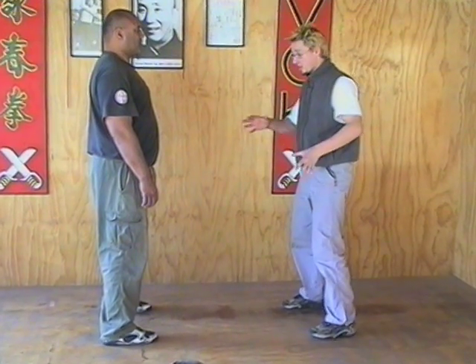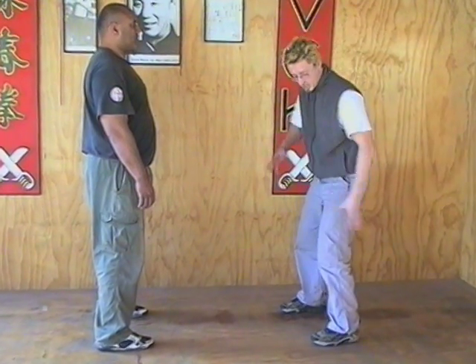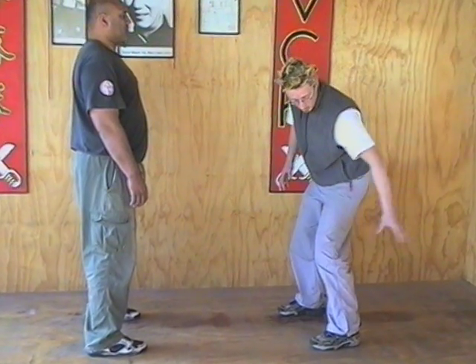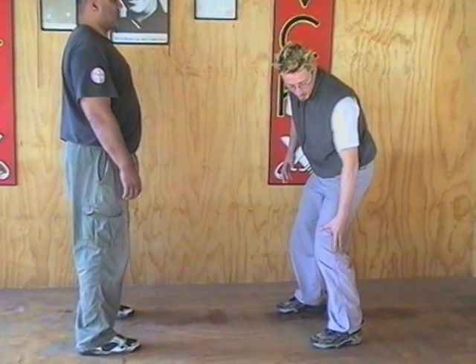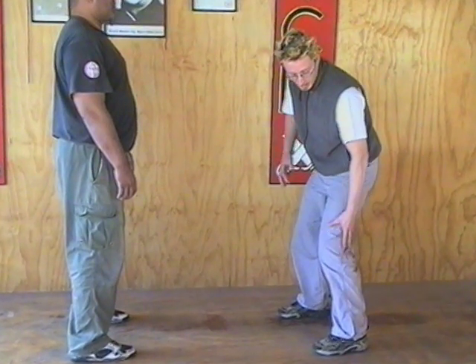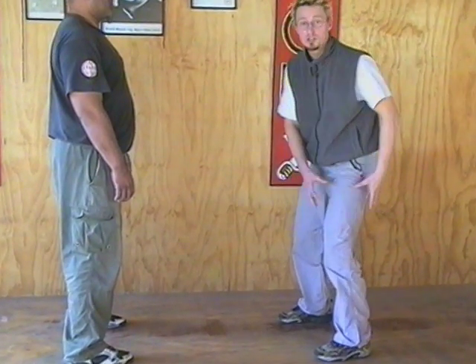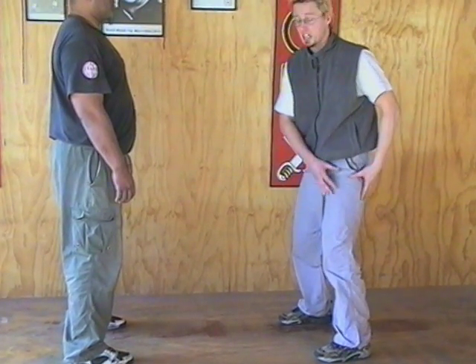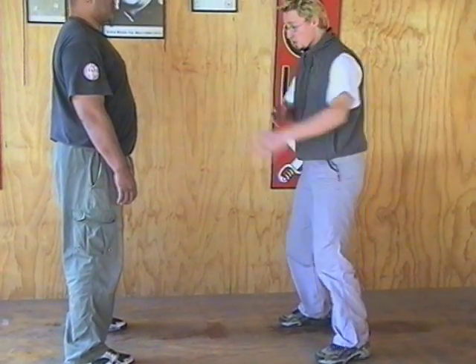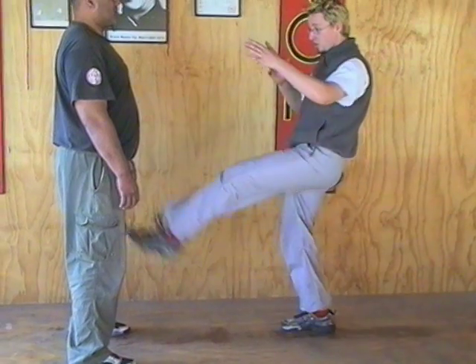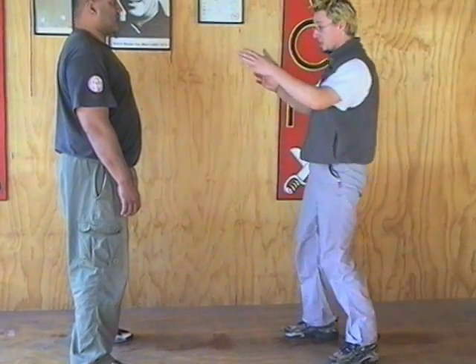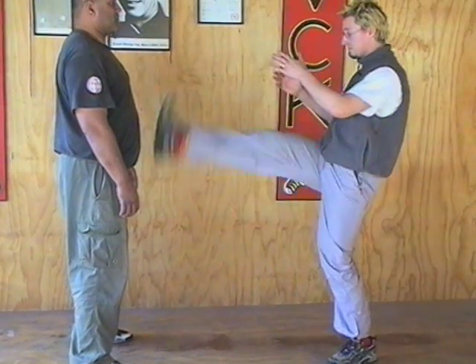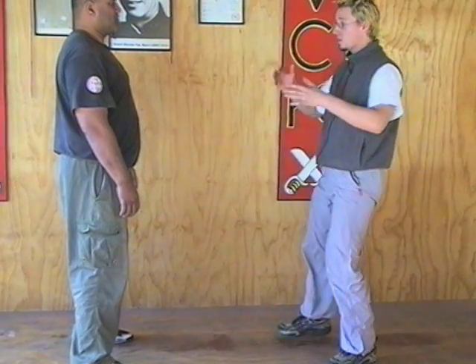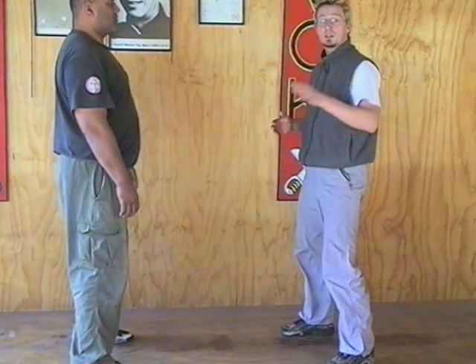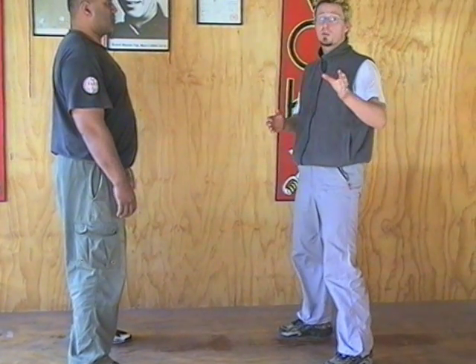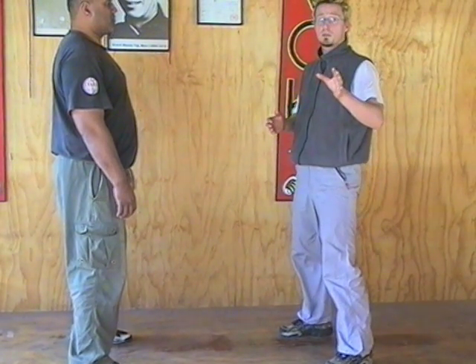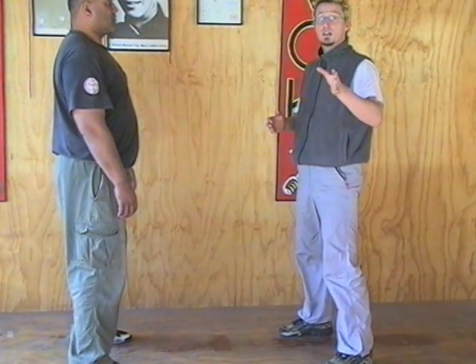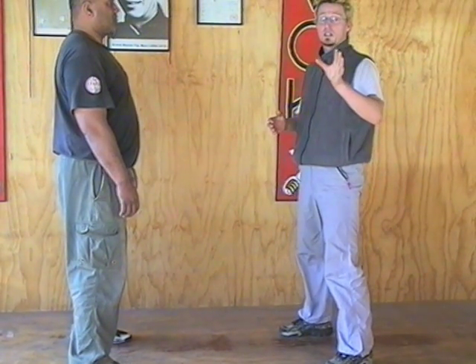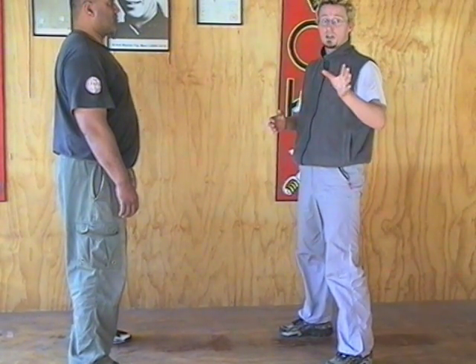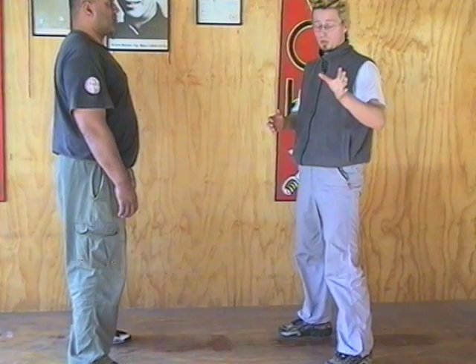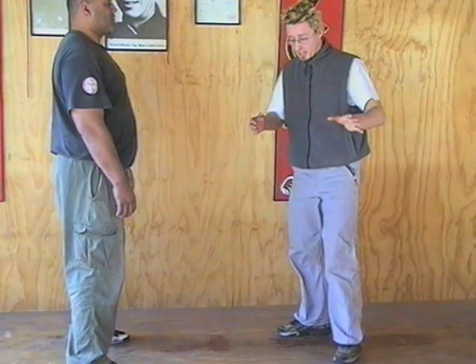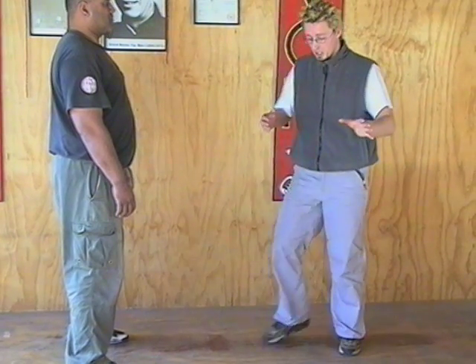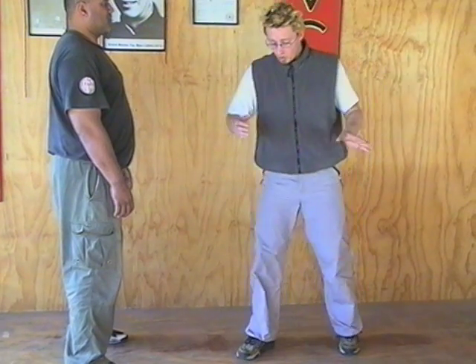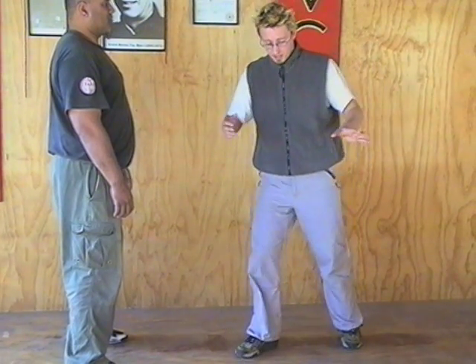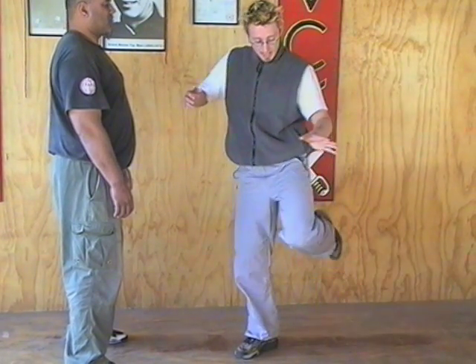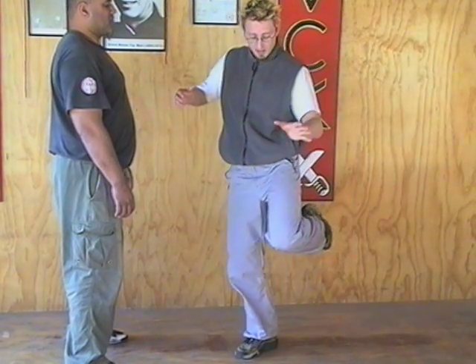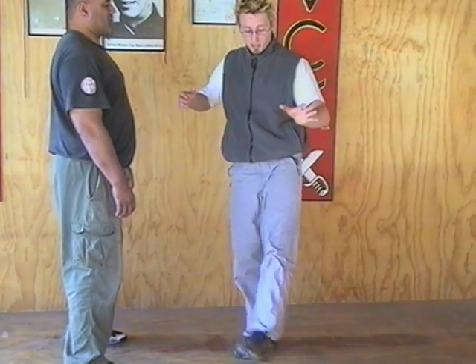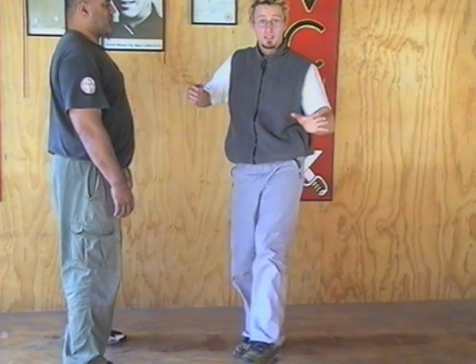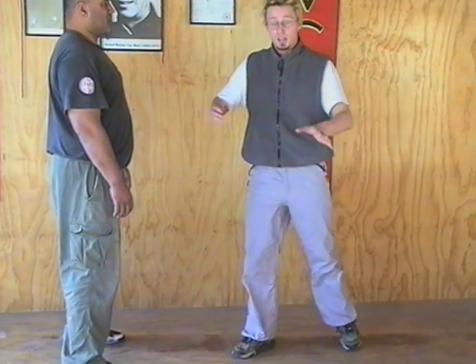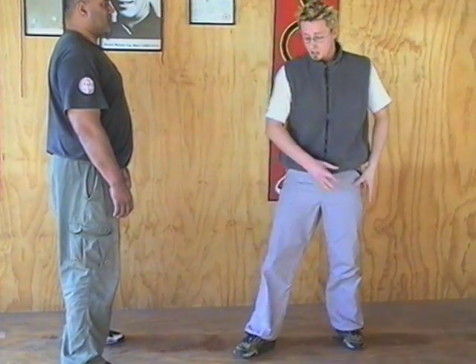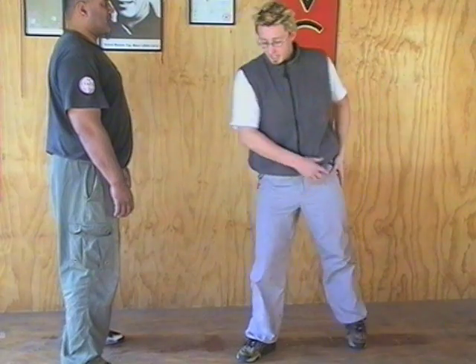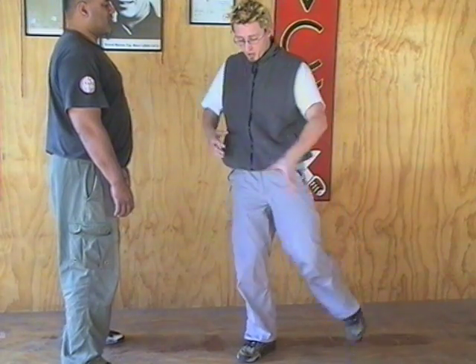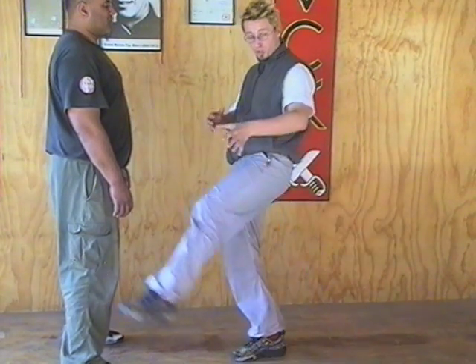When kicking, keep the same angle in the leg — use the leg as one whole unit when you kick. Pretty much the same way a rugby player does when he kicks a rugby ball. He doesn't lift the leg up and then thrust the foot out; he uses the leg as one whole unit.